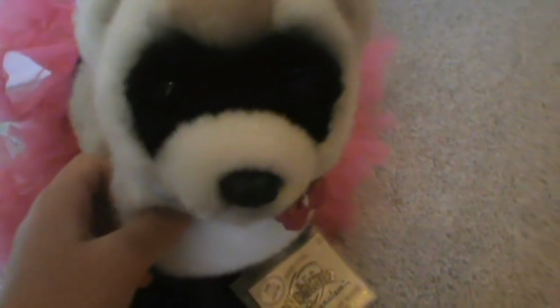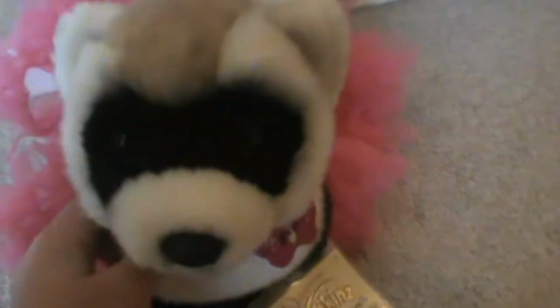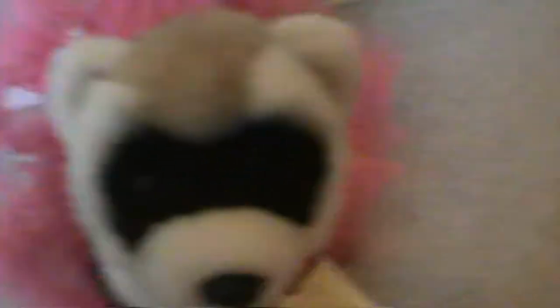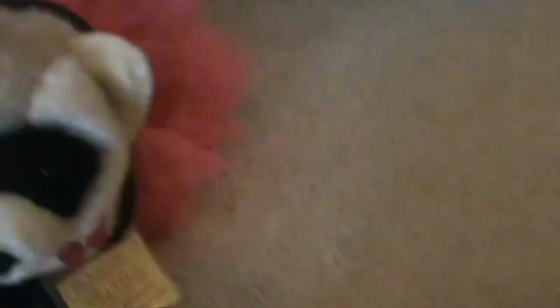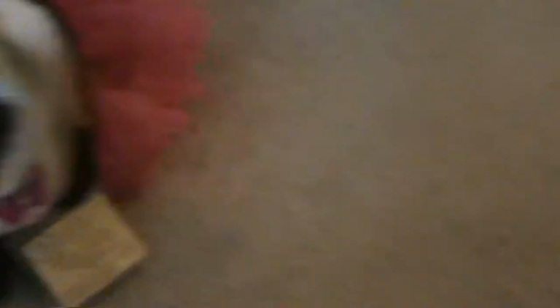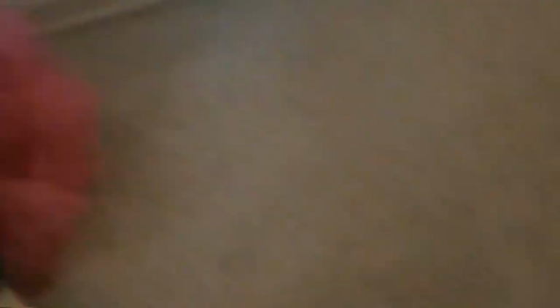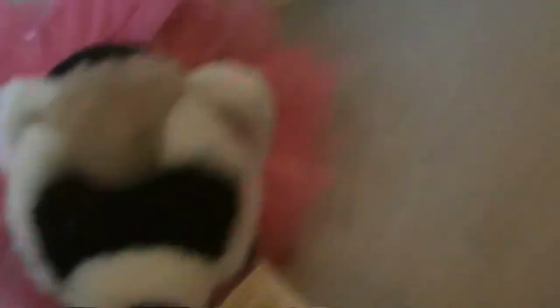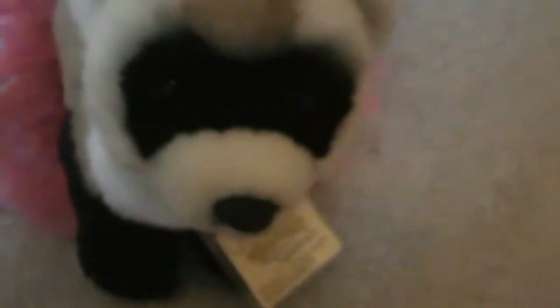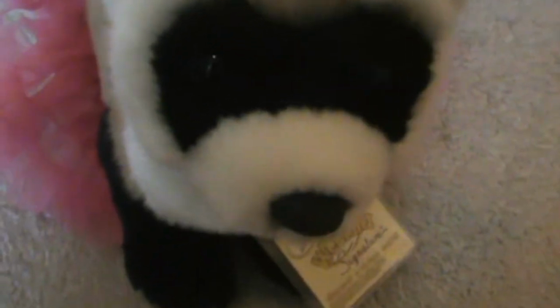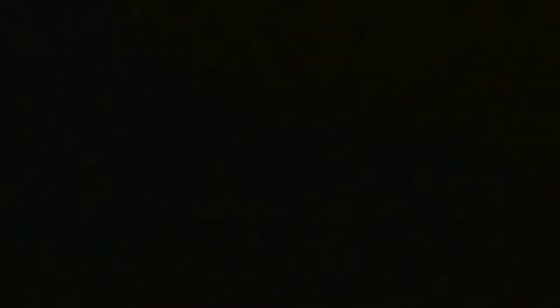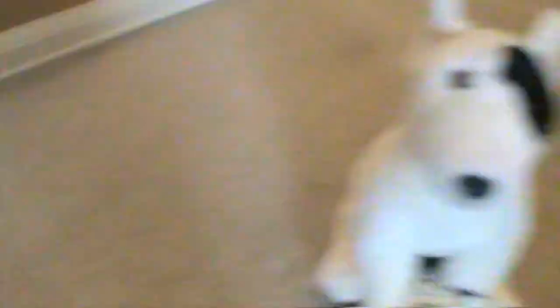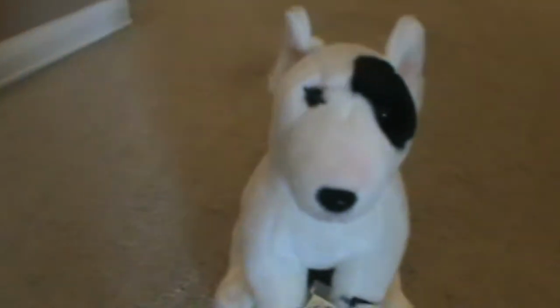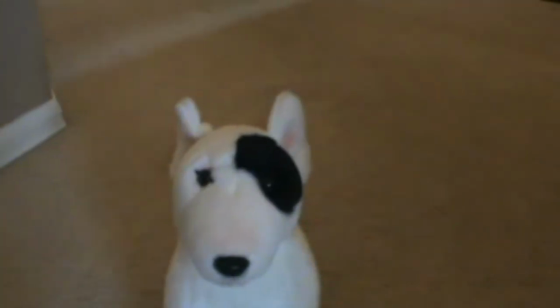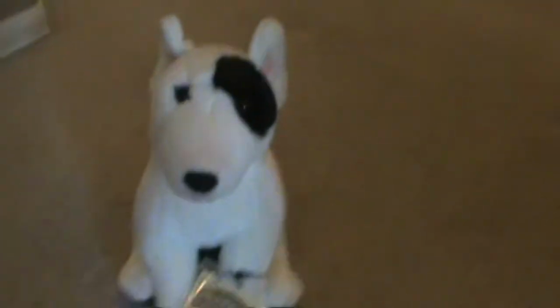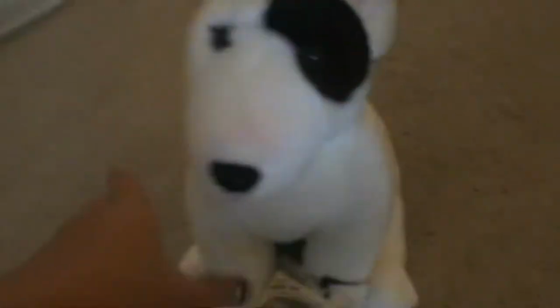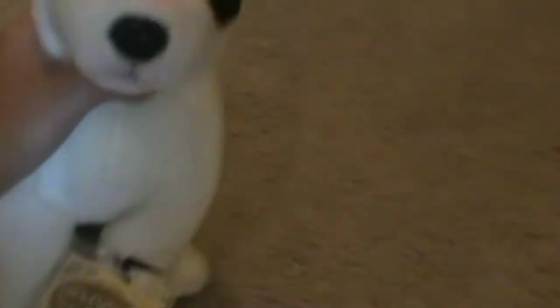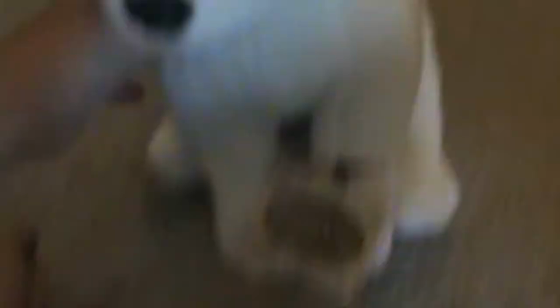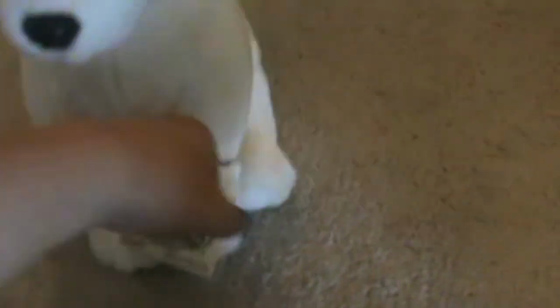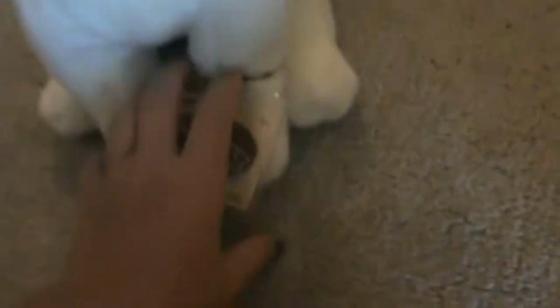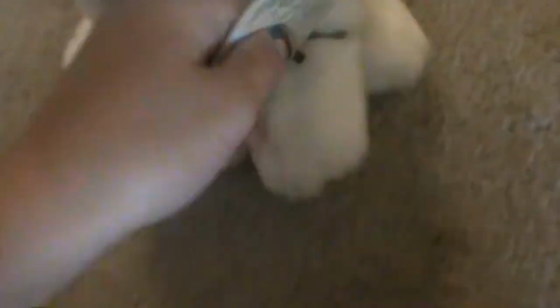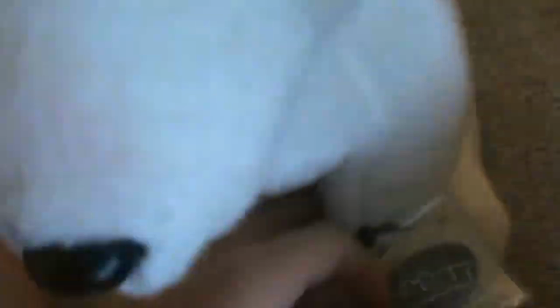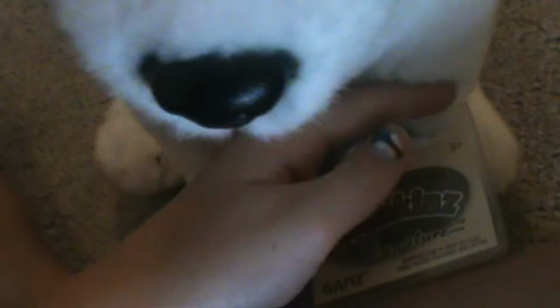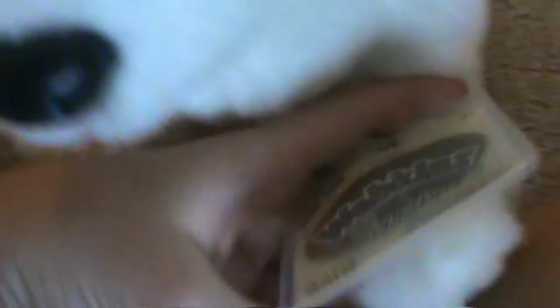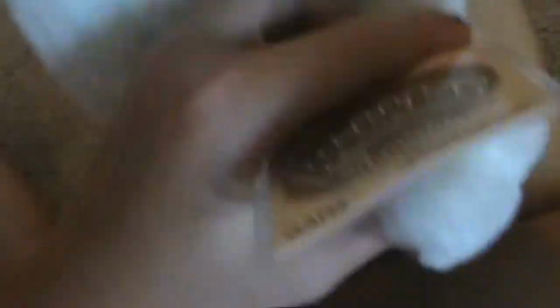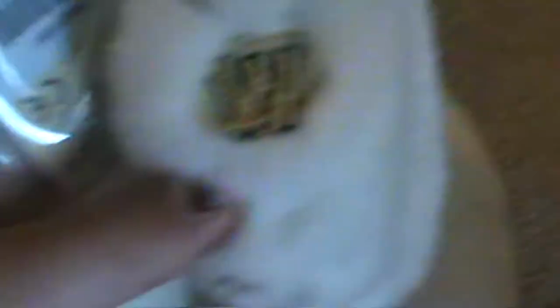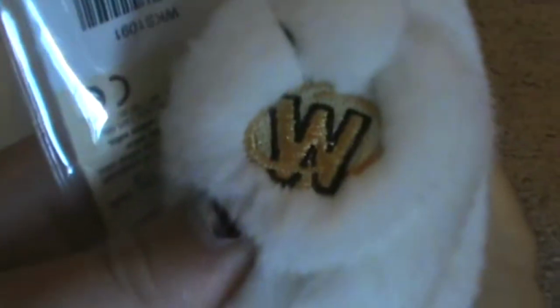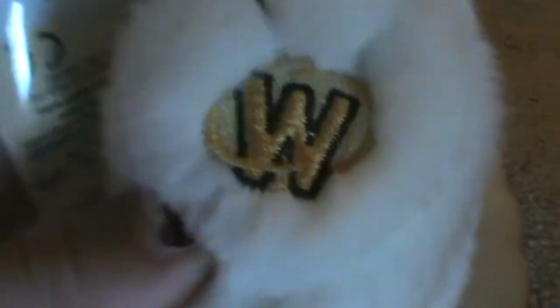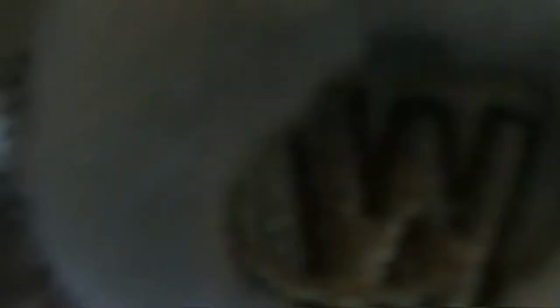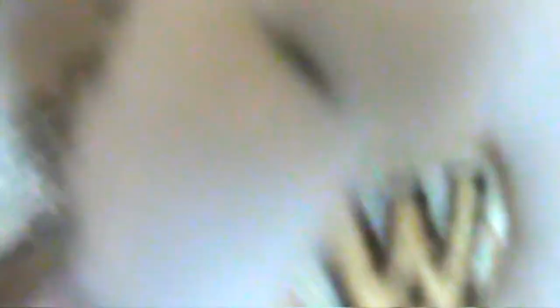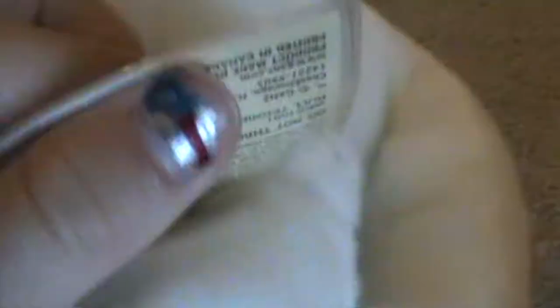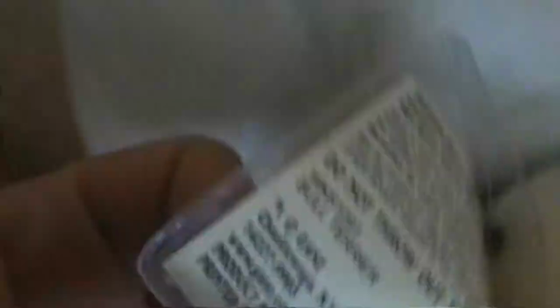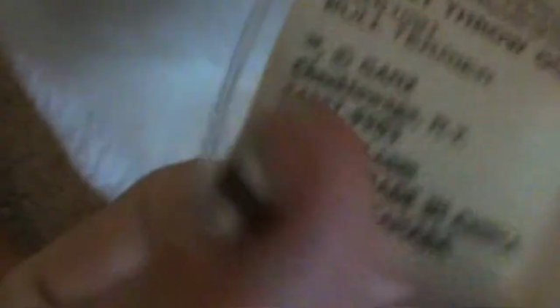Well, I guess here he is — here's the Signature Bull Terrier. His name is Koru, and he's a boy. I just like the name for him, Koru. Here's his W and his tag.